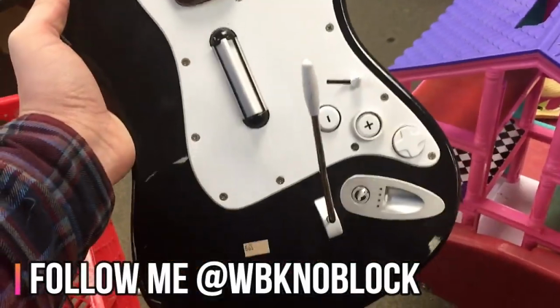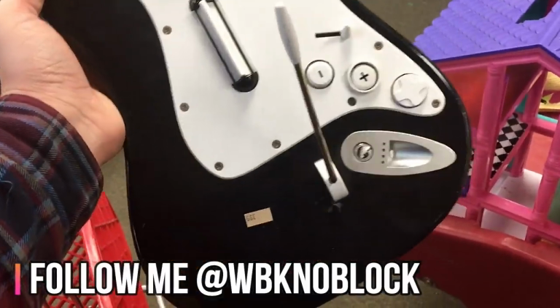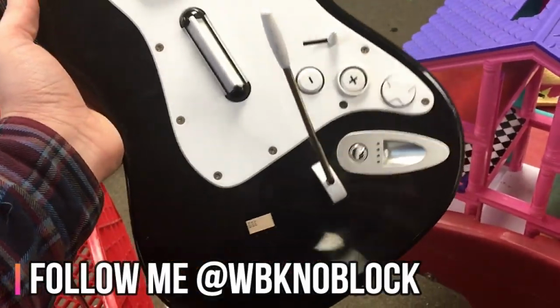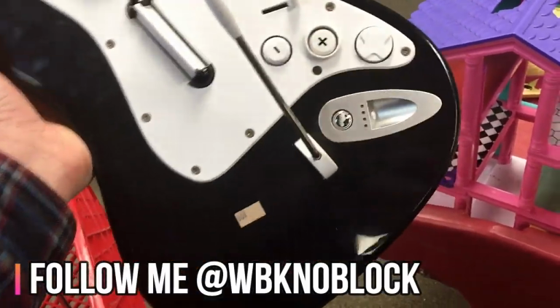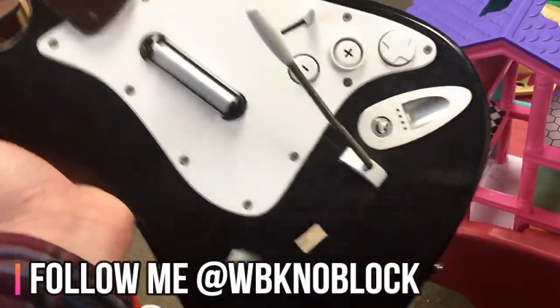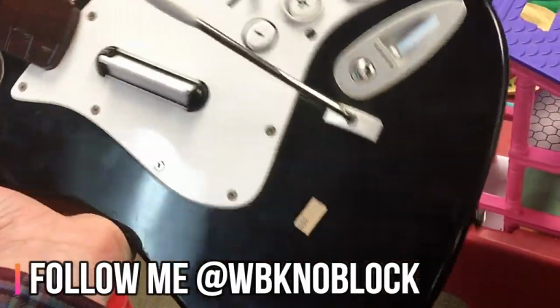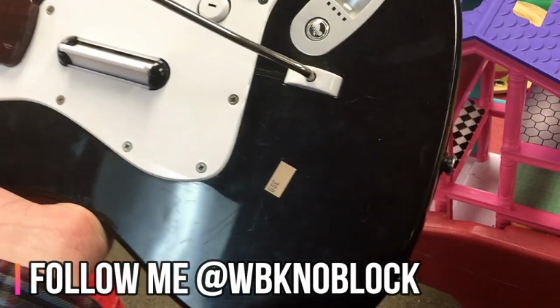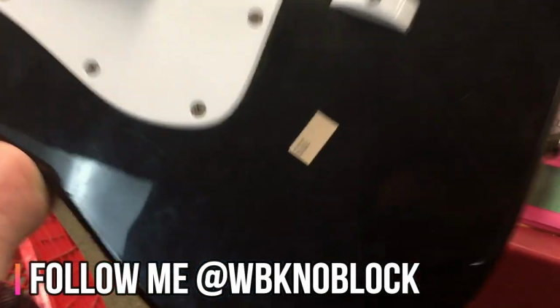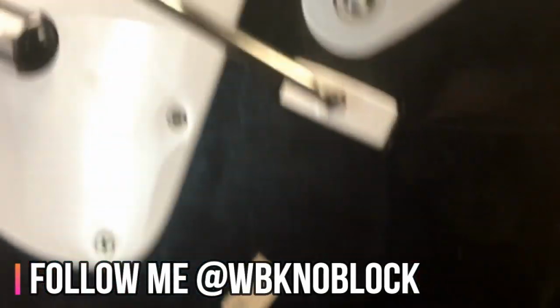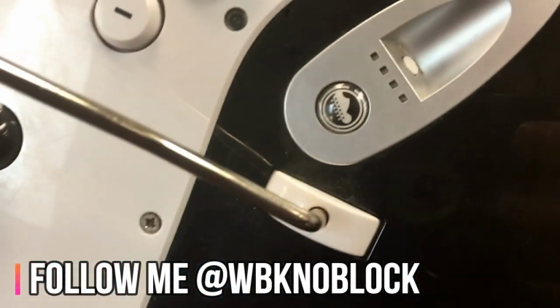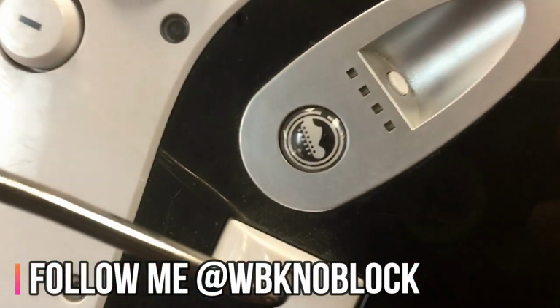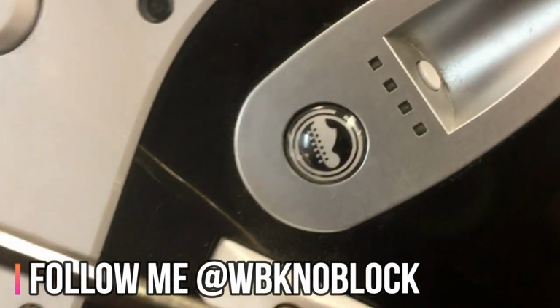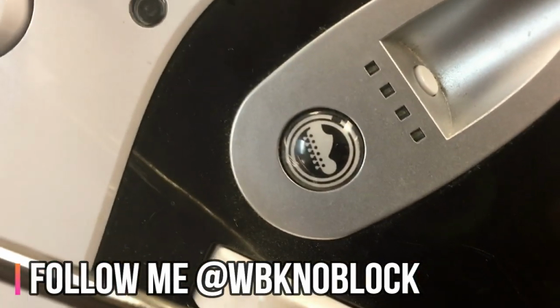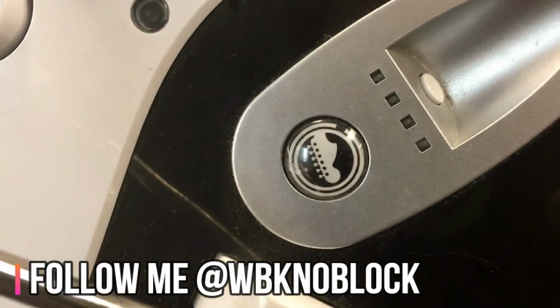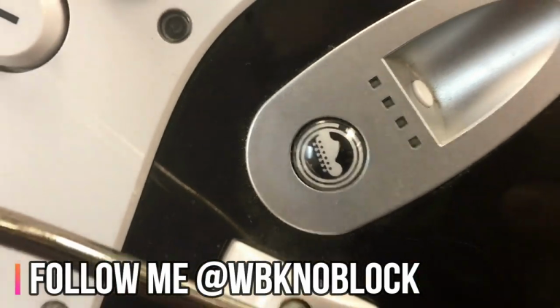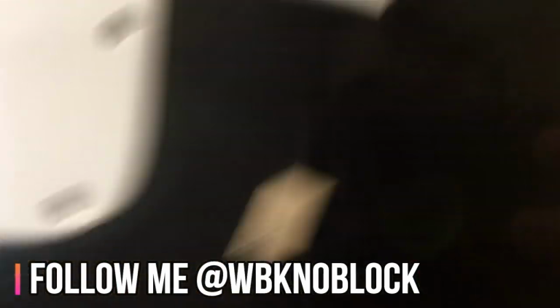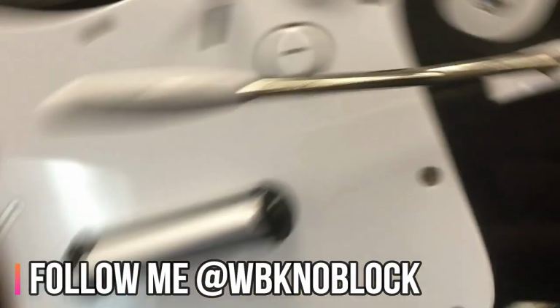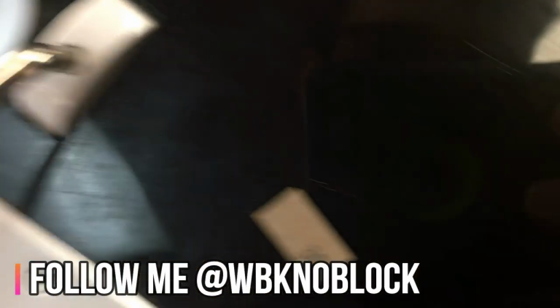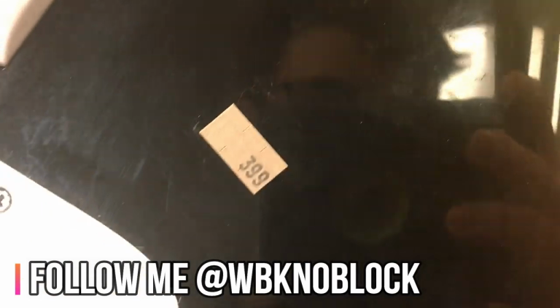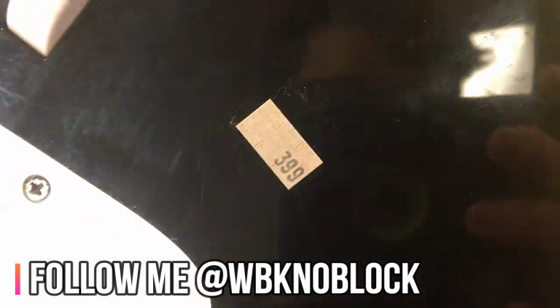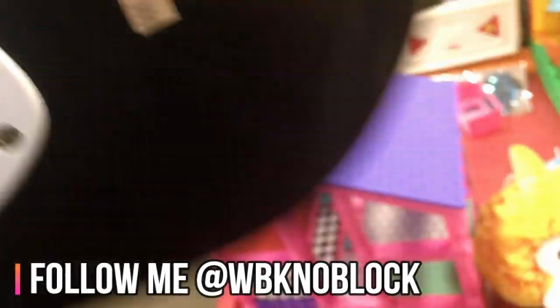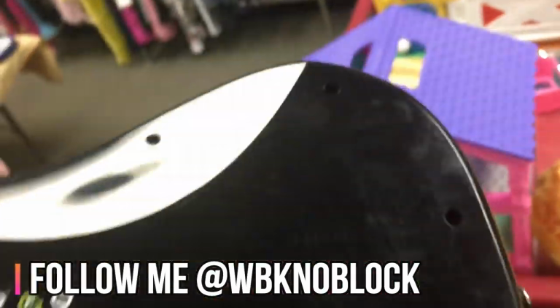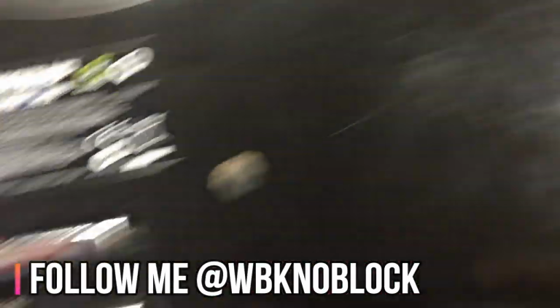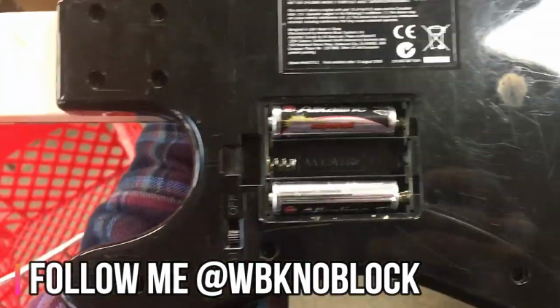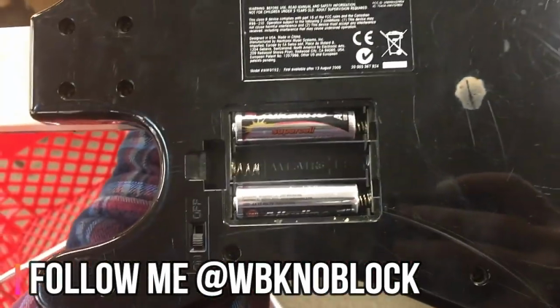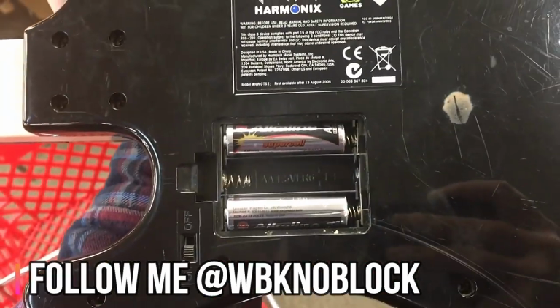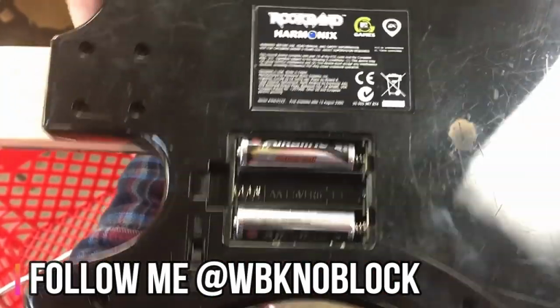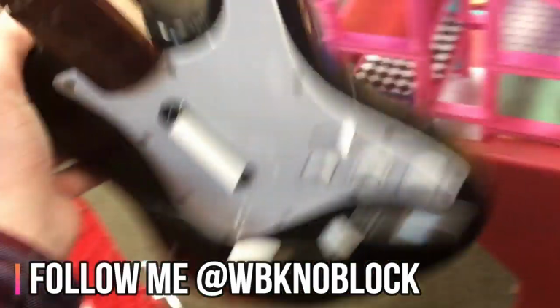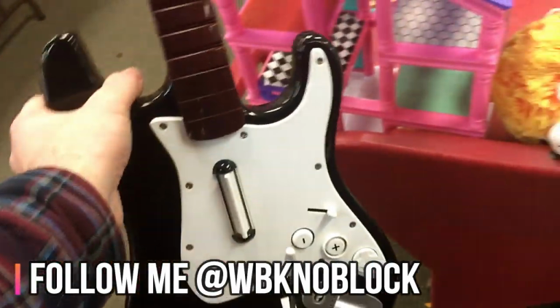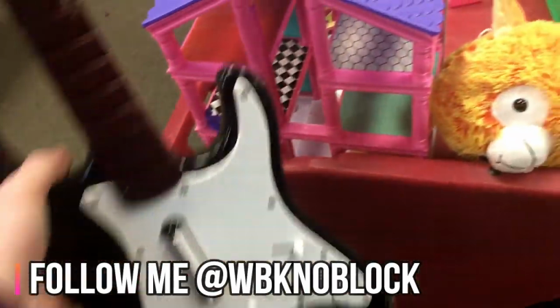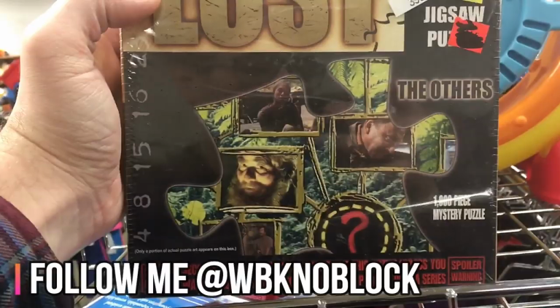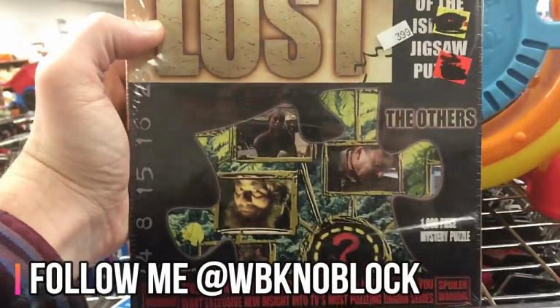Here's something you want to look for — this is a Guitar Hero guitar. We can tell it's for the Wii by this icon right here. They want four bucks for it, but unfortunately the battery panel on the back is missing, so it goes back on the shelf.